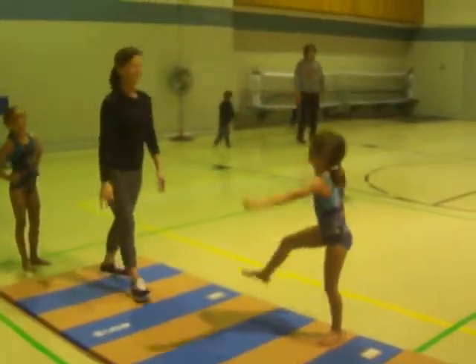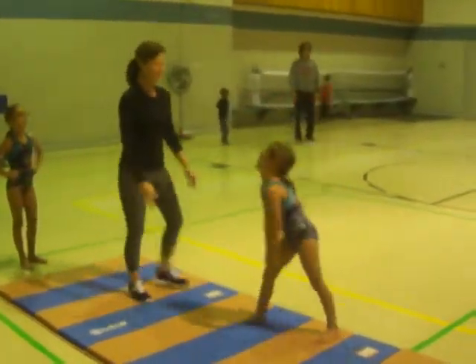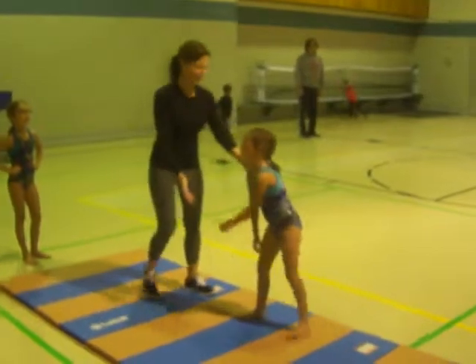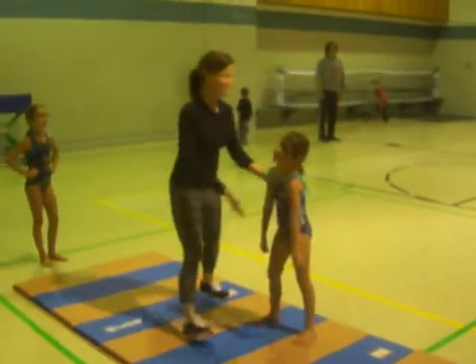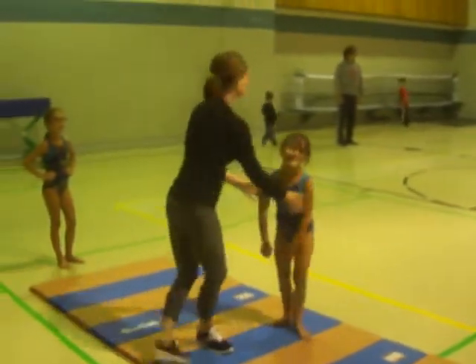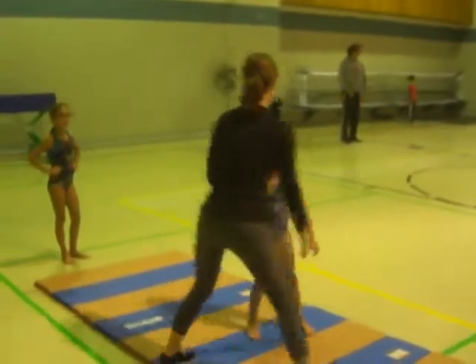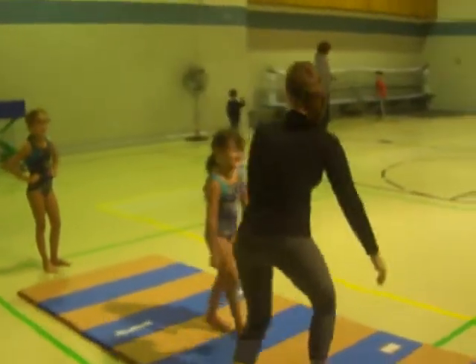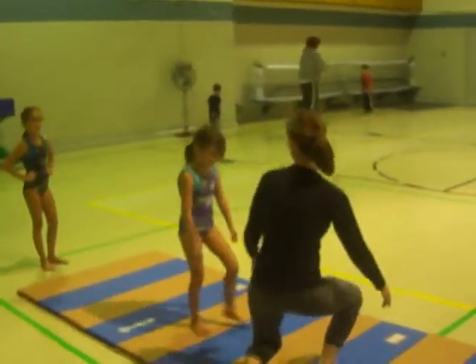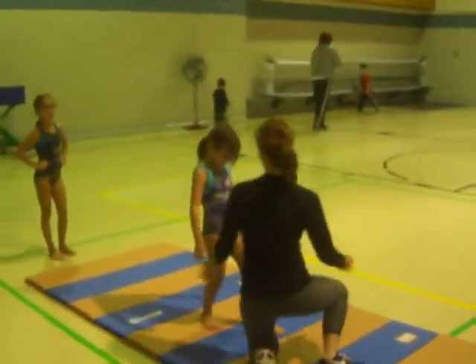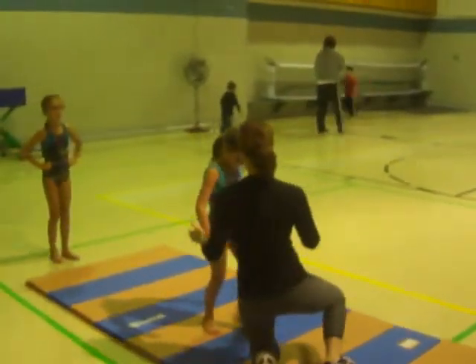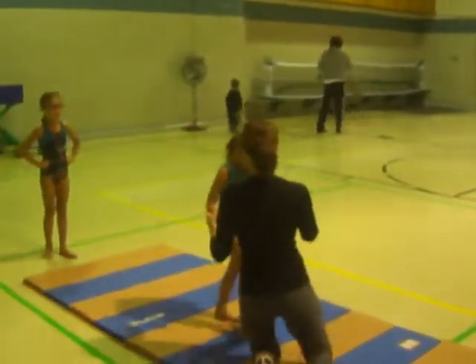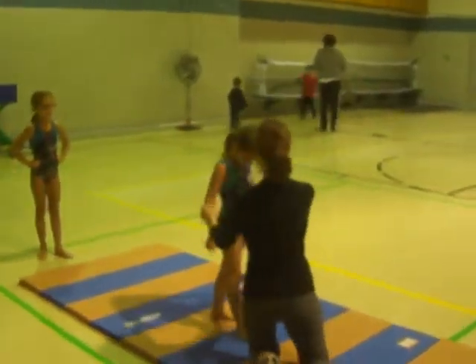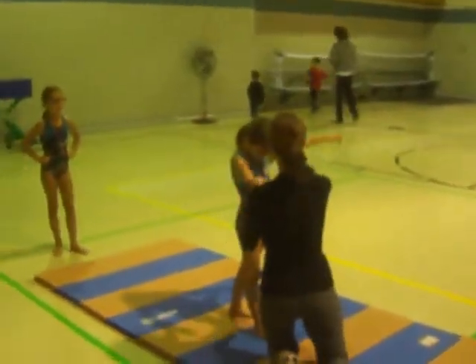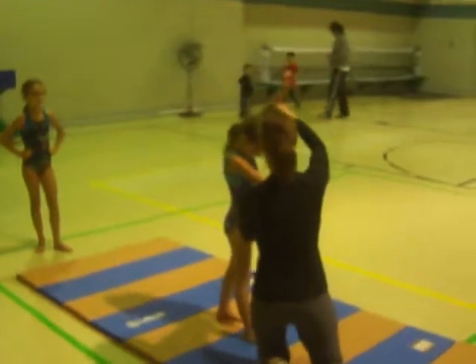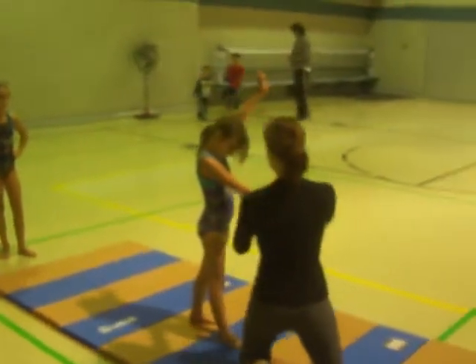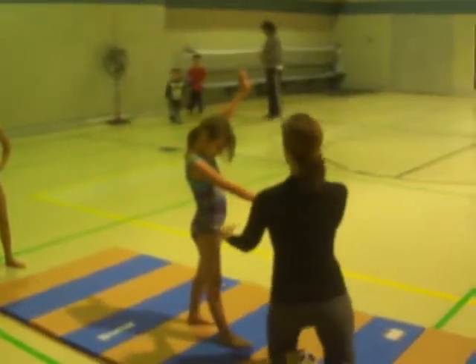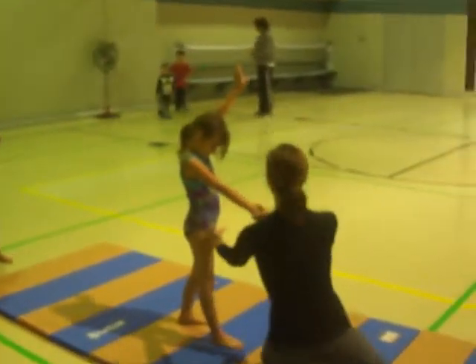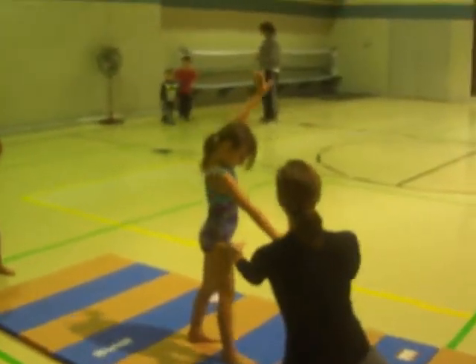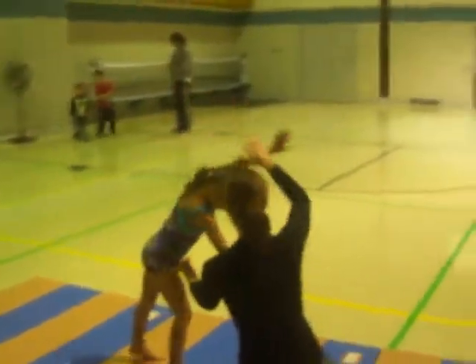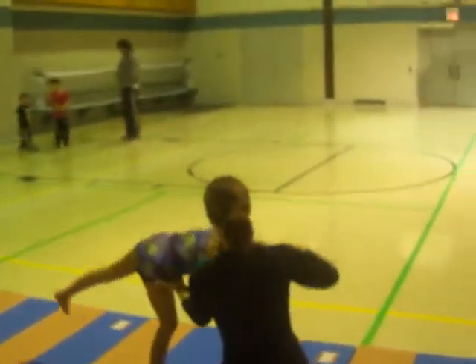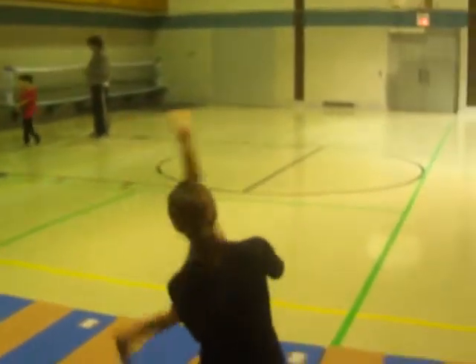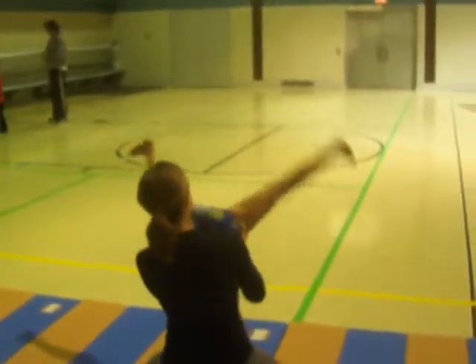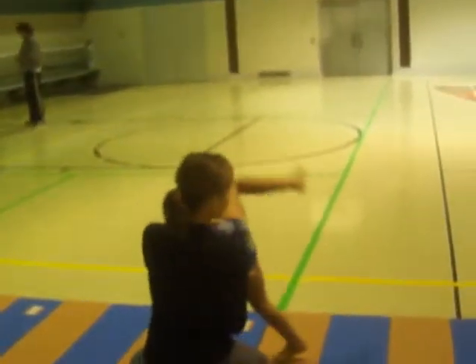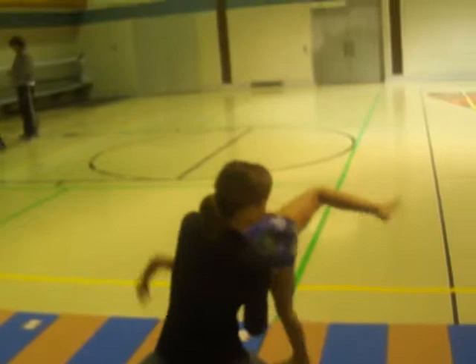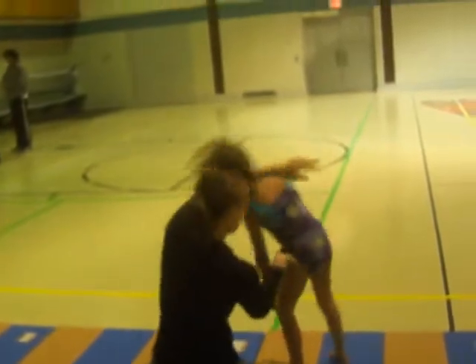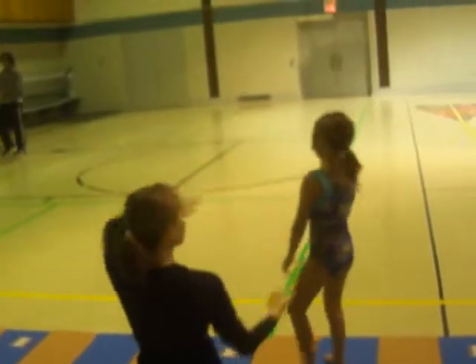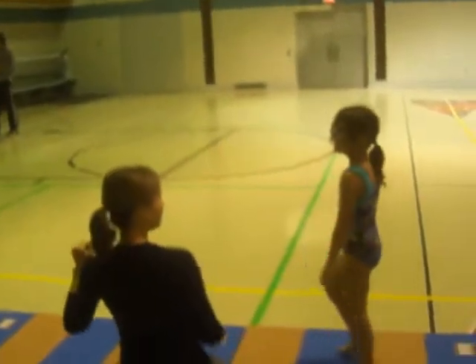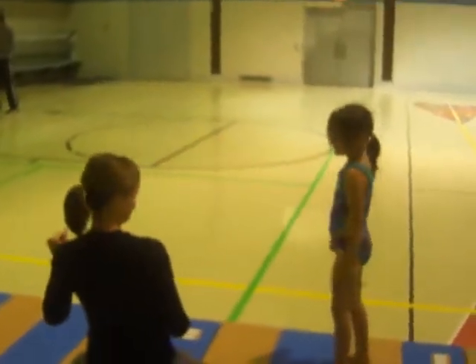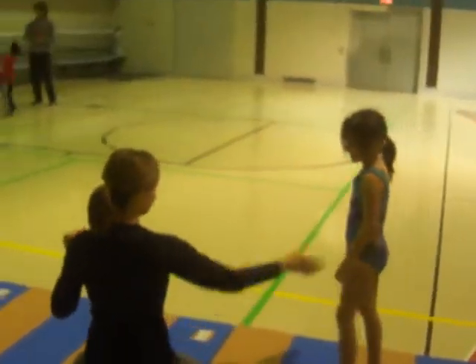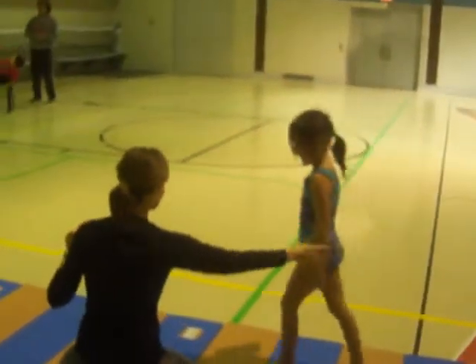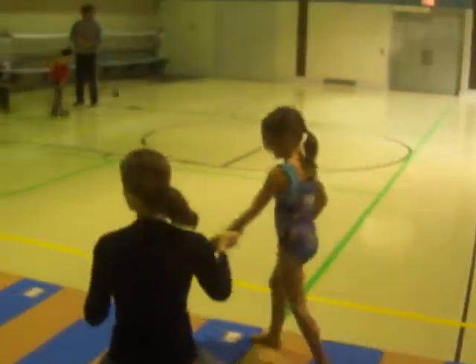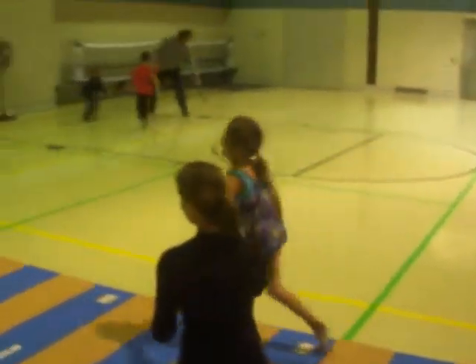Okay, let's do it again. Put out. Other foot. Okay, here we go. Hand, hand, foot, foot. Feel that? That's how it's supposed to go. Right on.